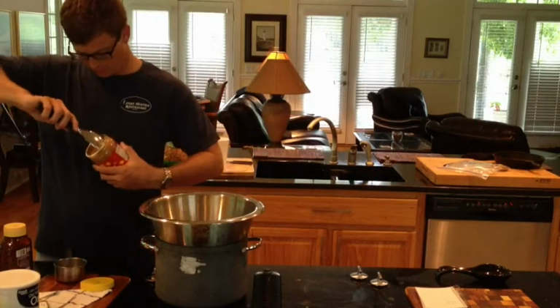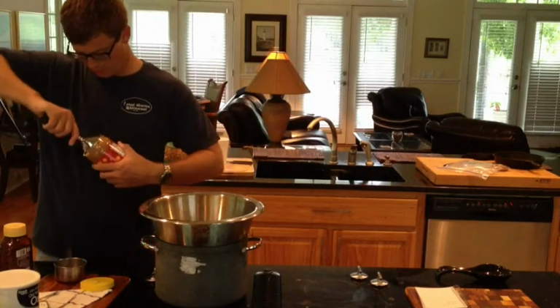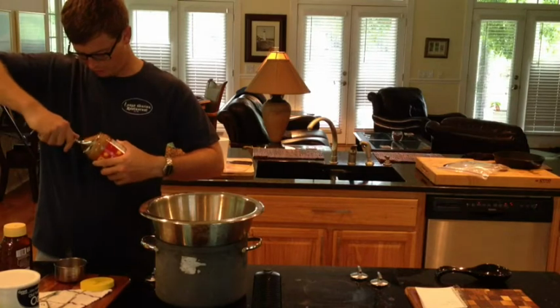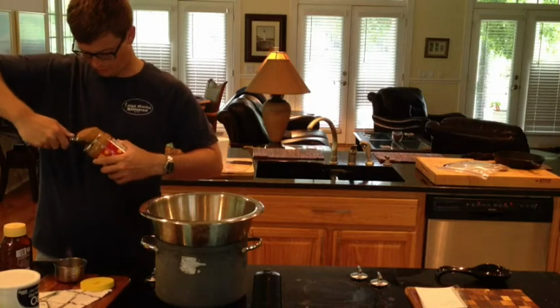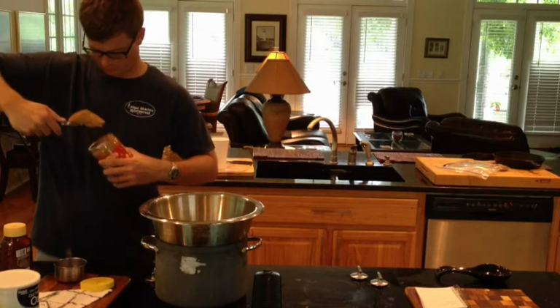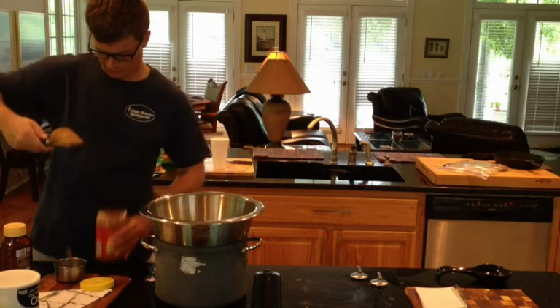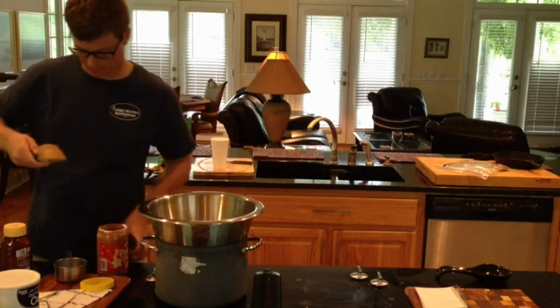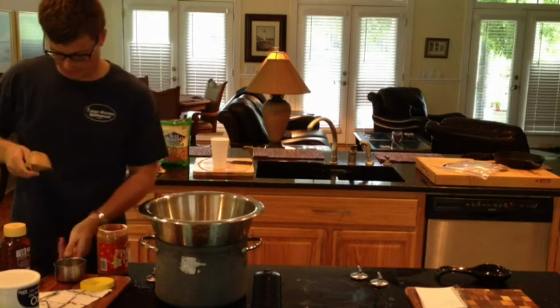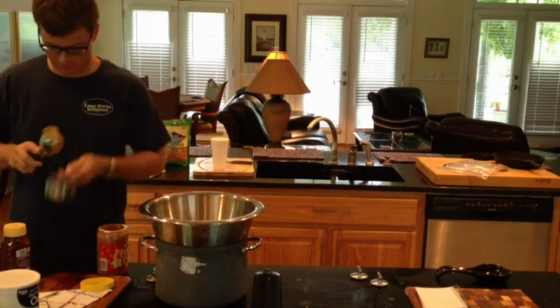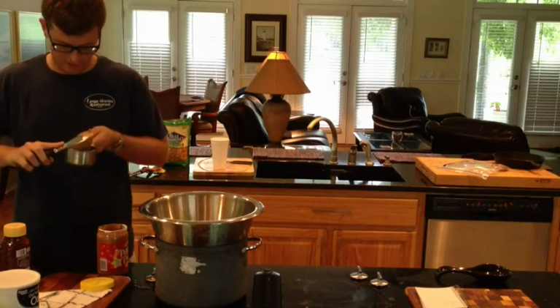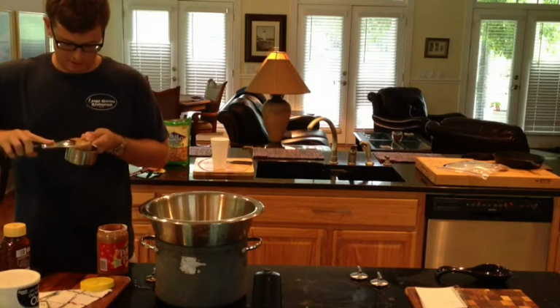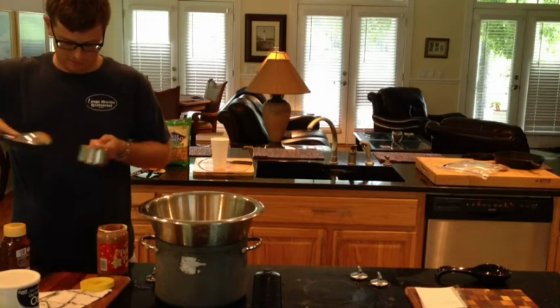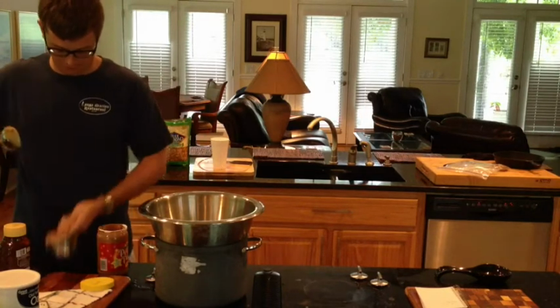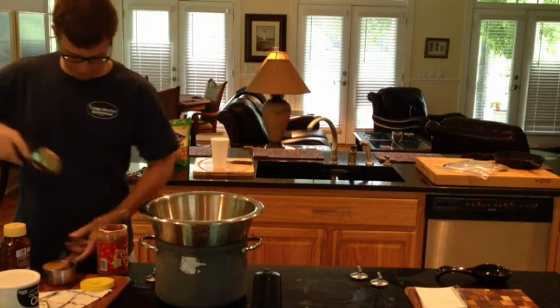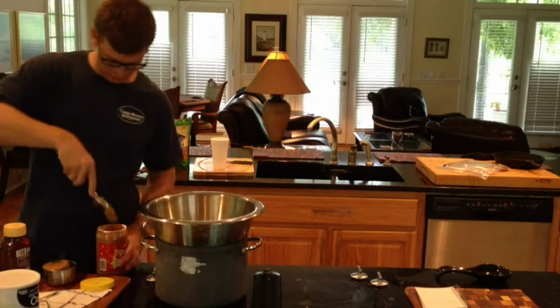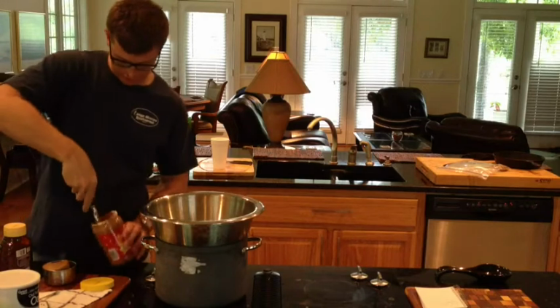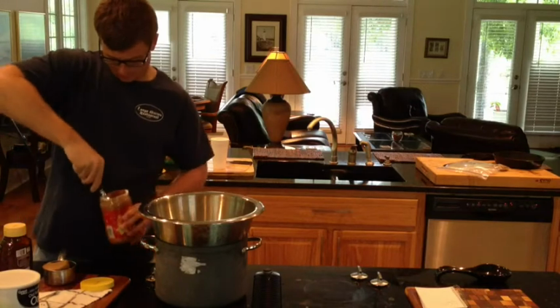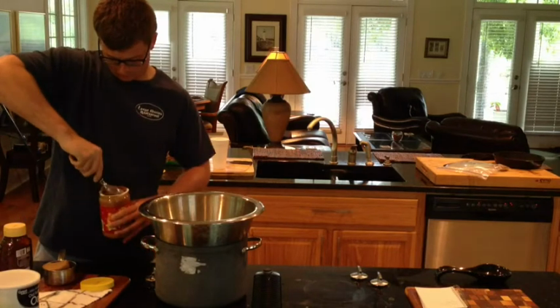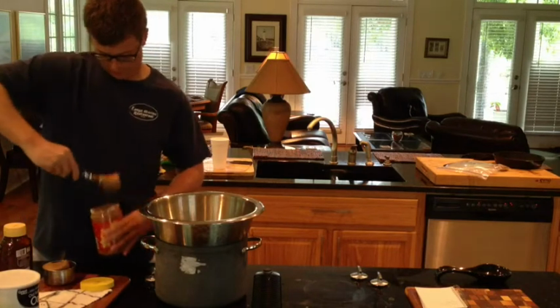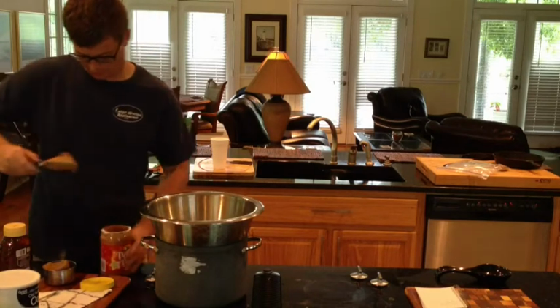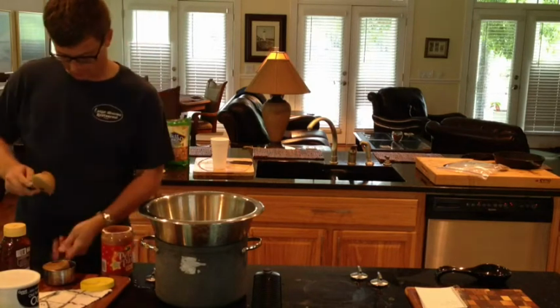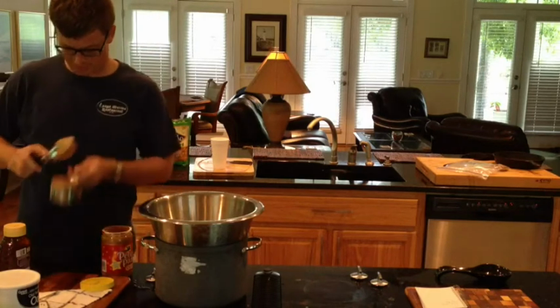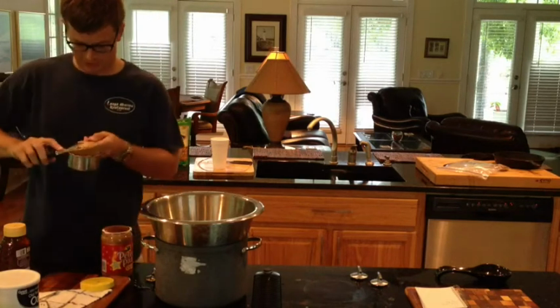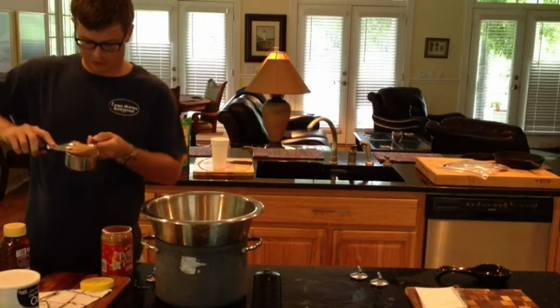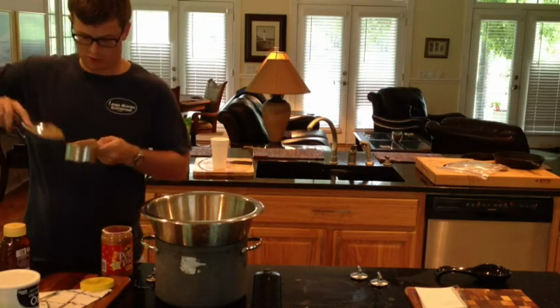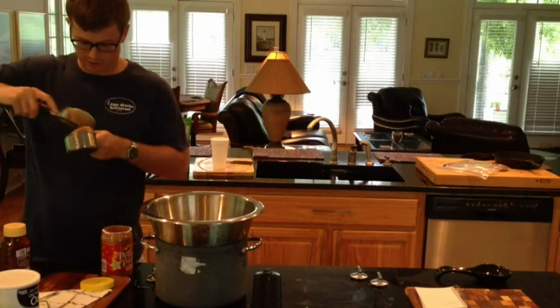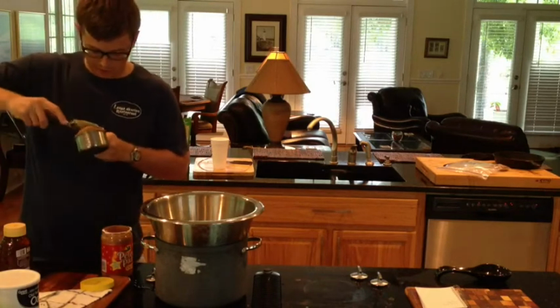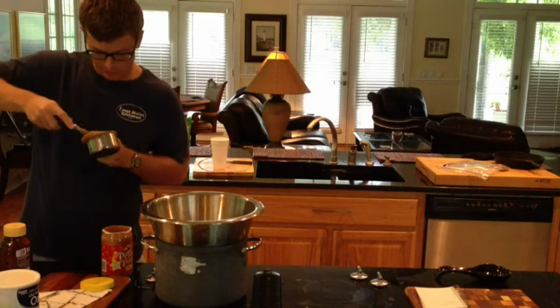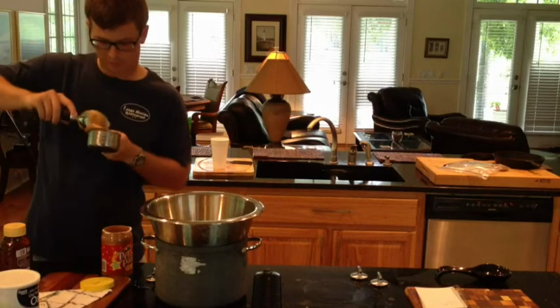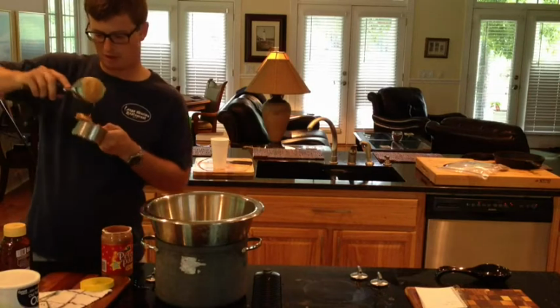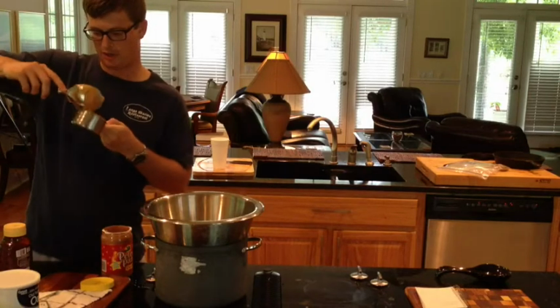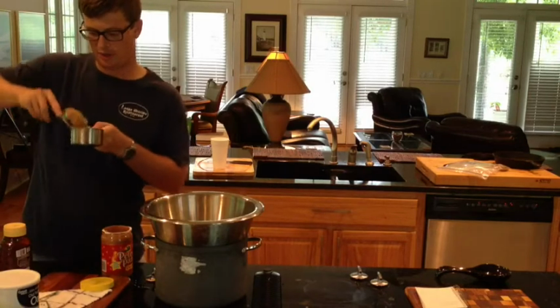We're going to use this to guesstimate. That's the cup — that fits perfect into that jar. That's the cup.